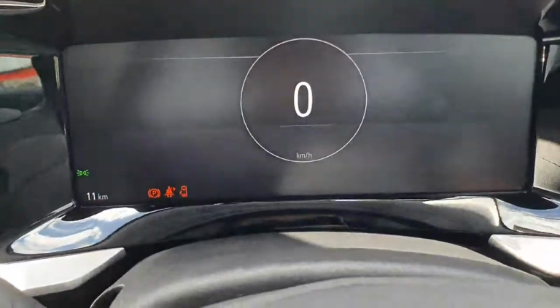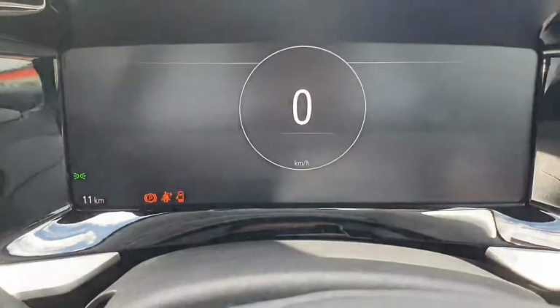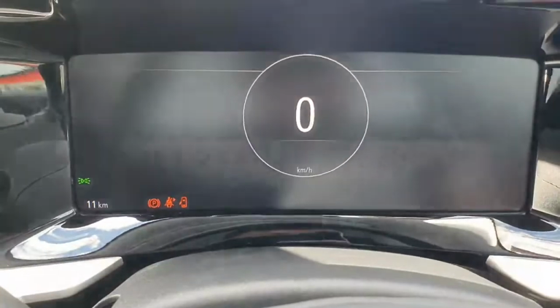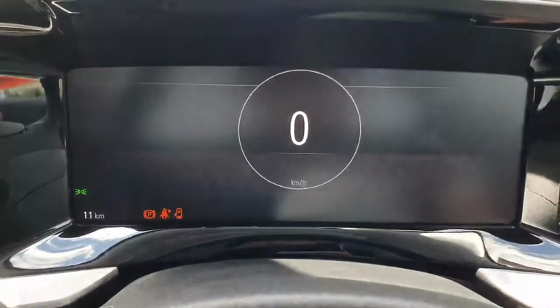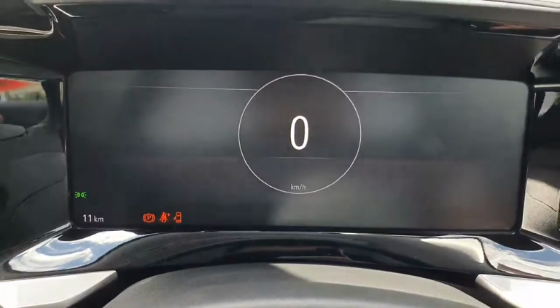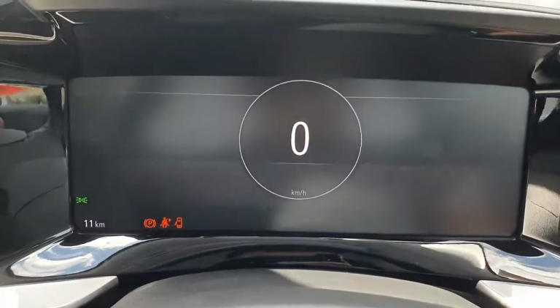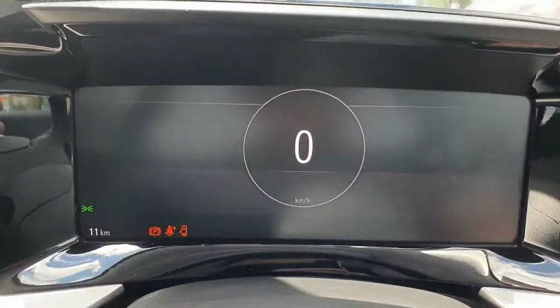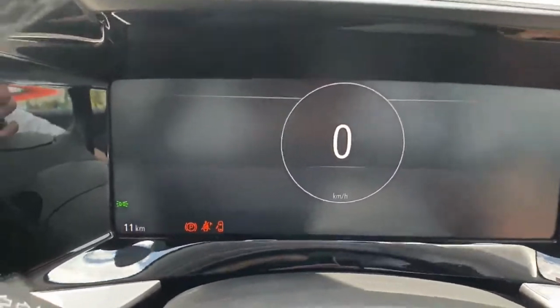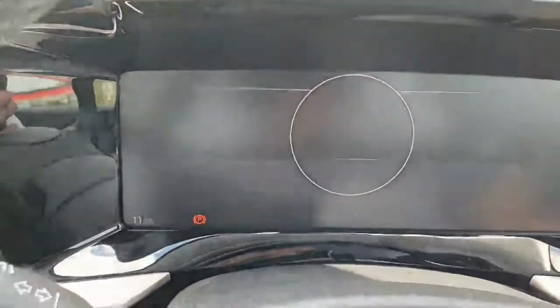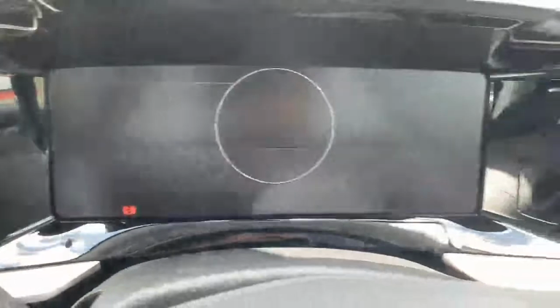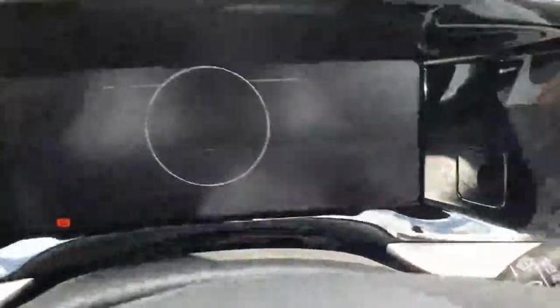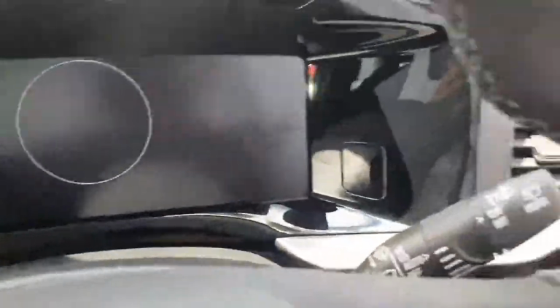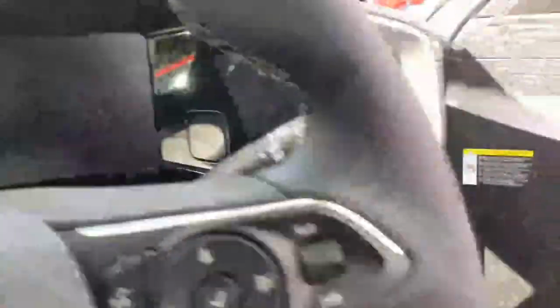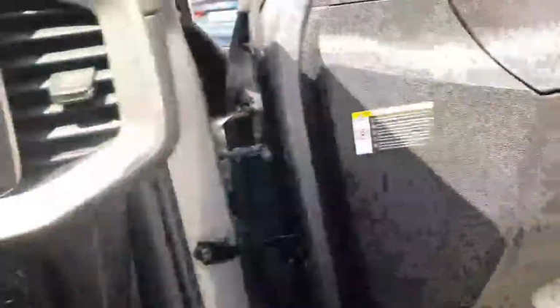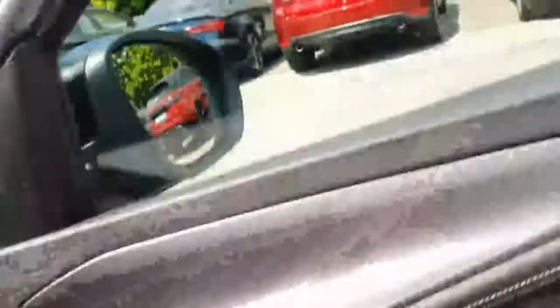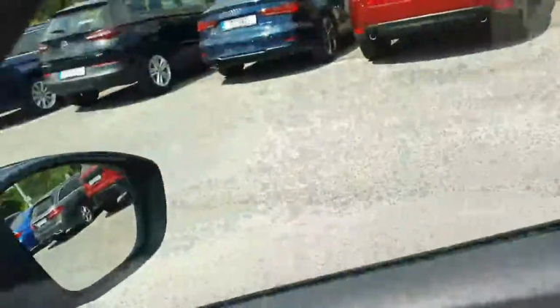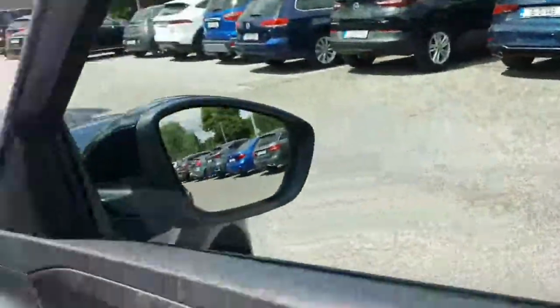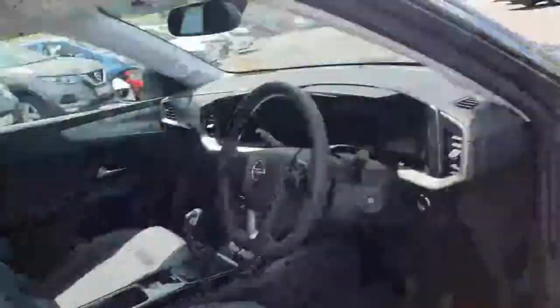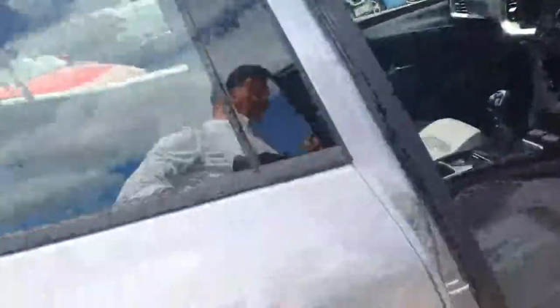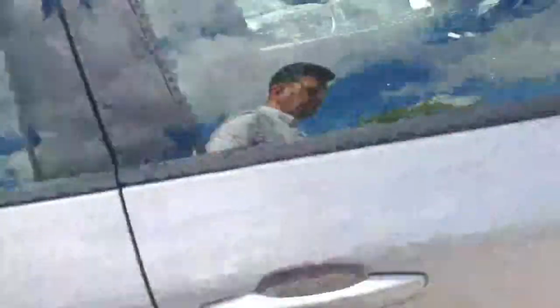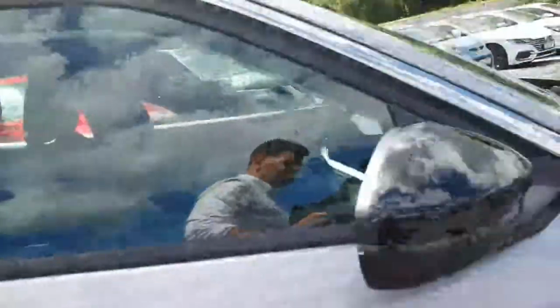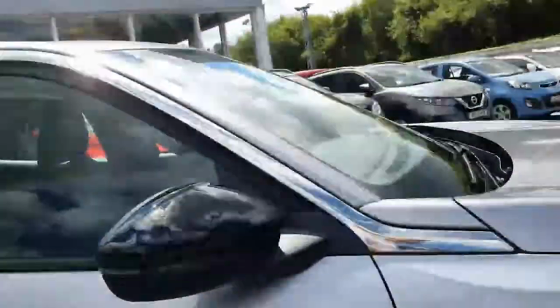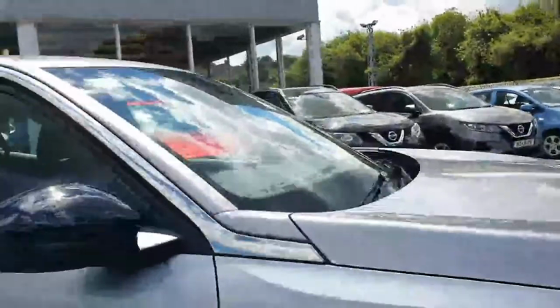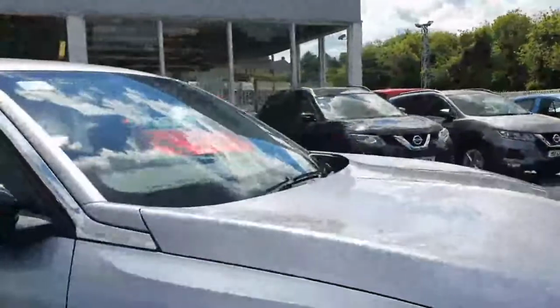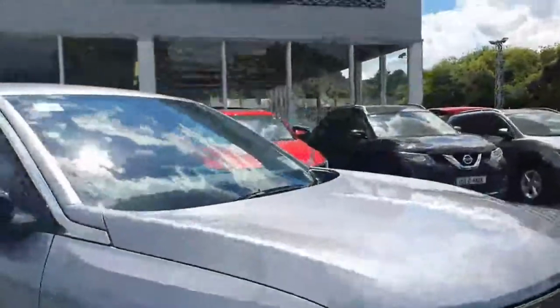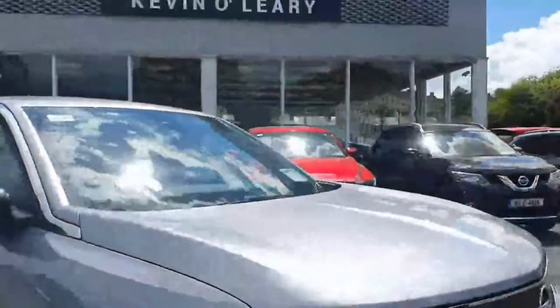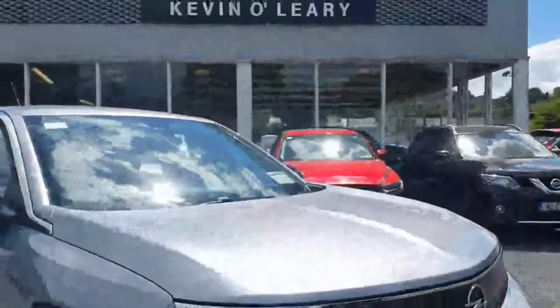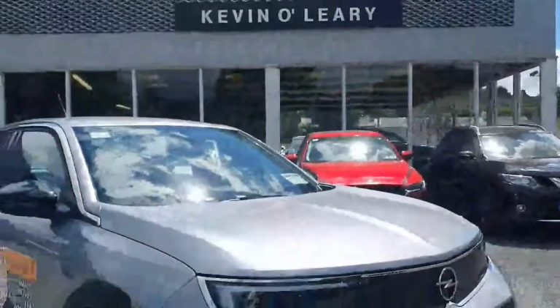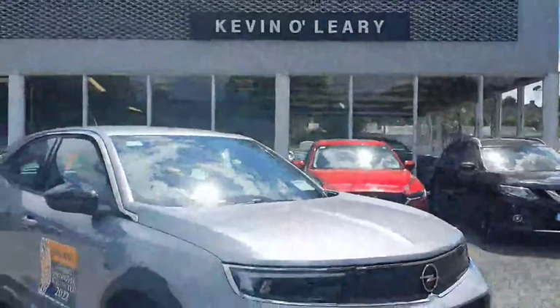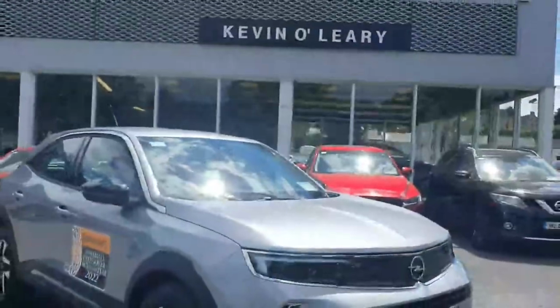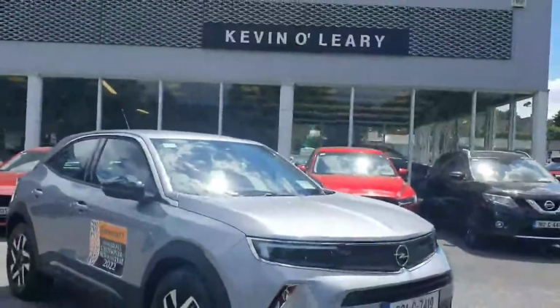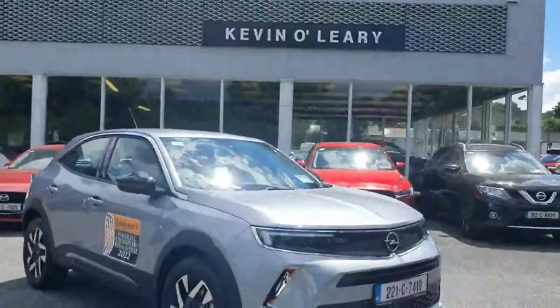A quick look at the front display showing only 11 kilometres on the clock — the car literally has the delivery mileage. Available here at Kevin O'Leary Brandon for immediate delivery, with low rate finance also available.